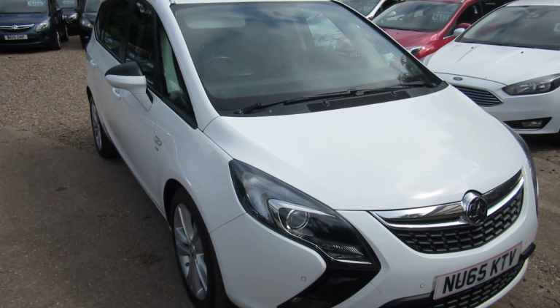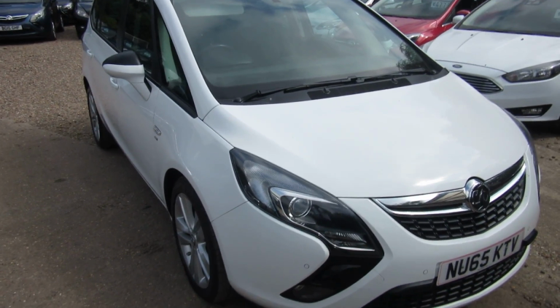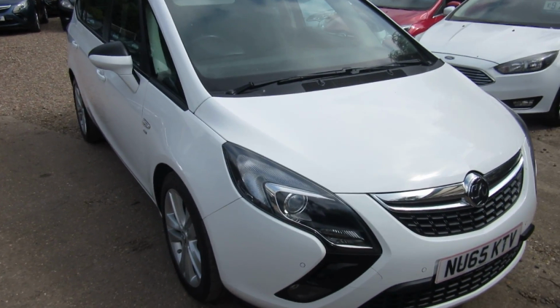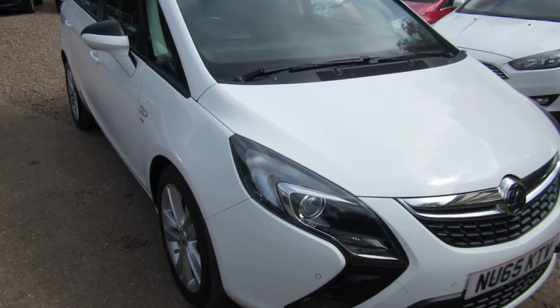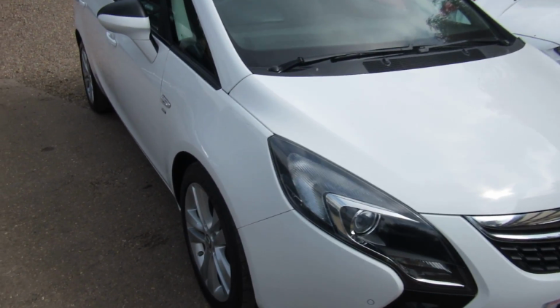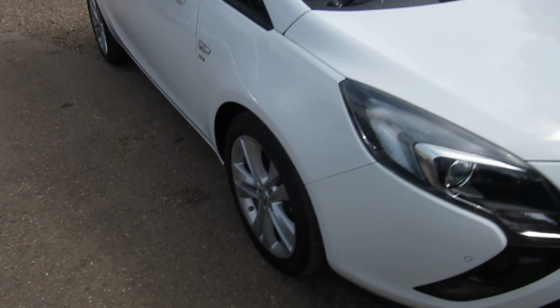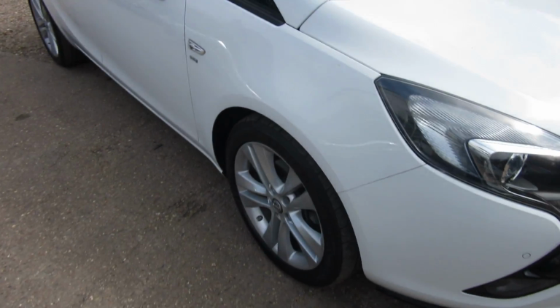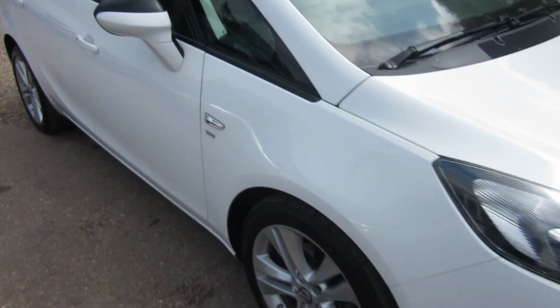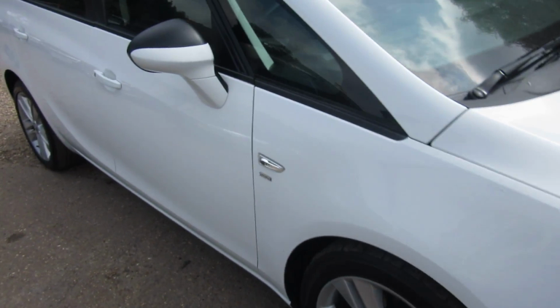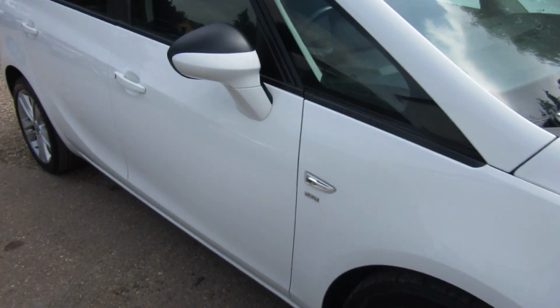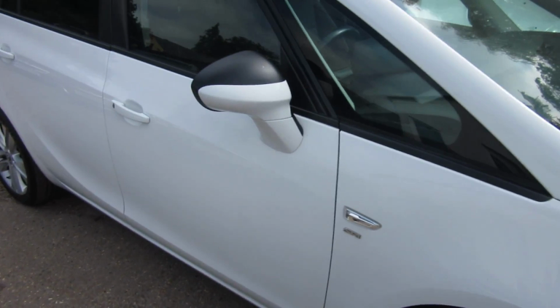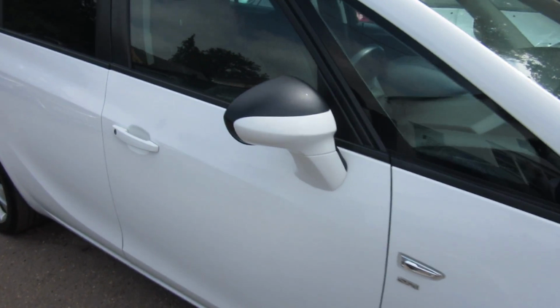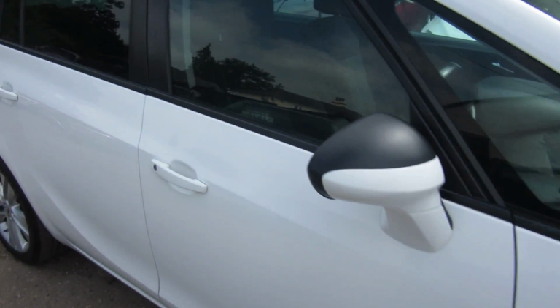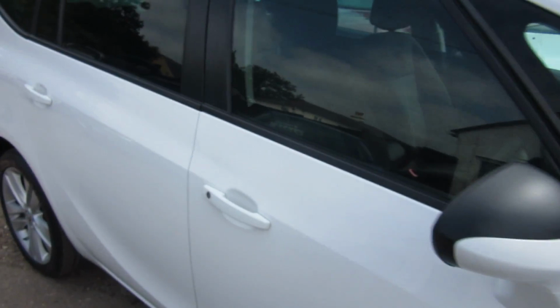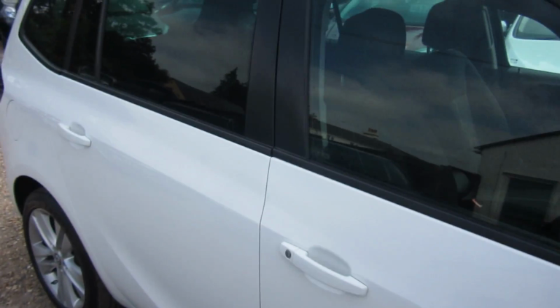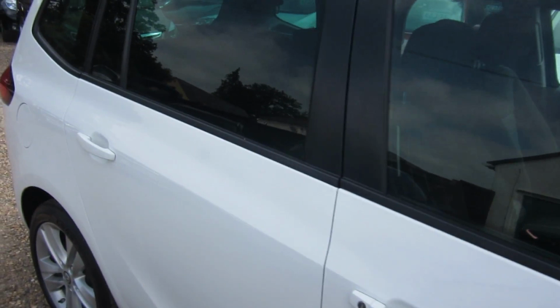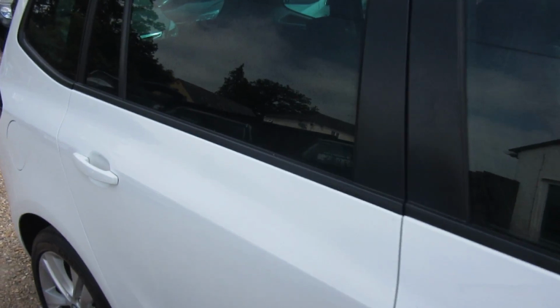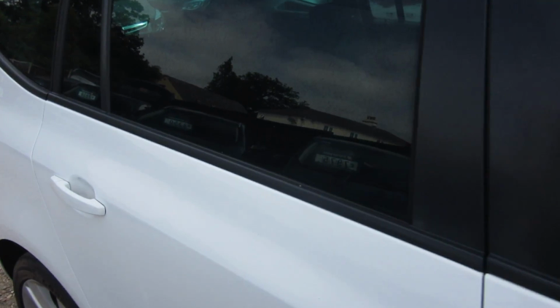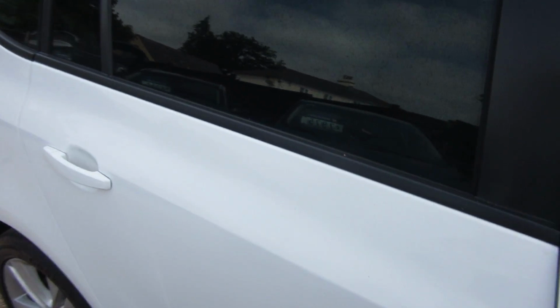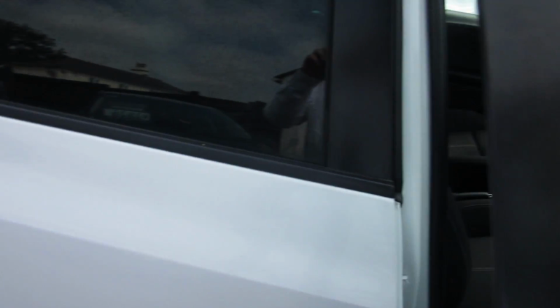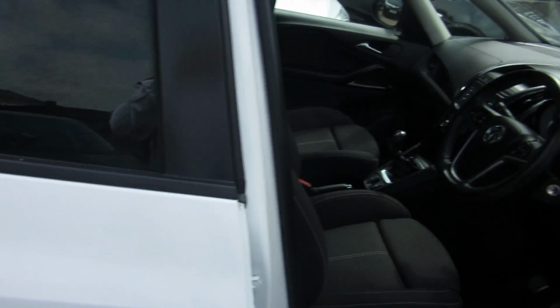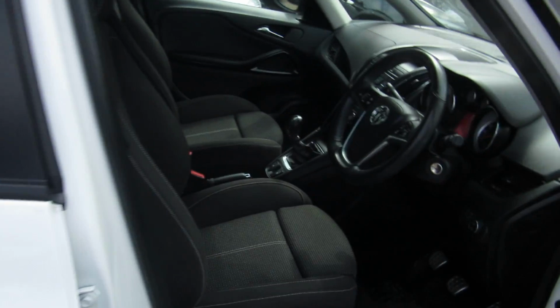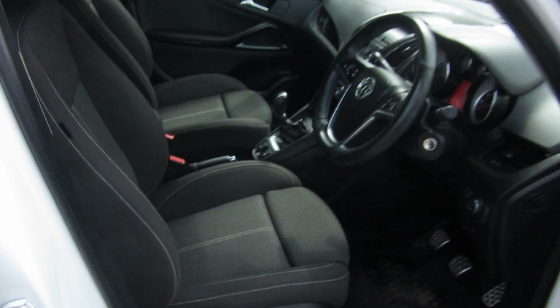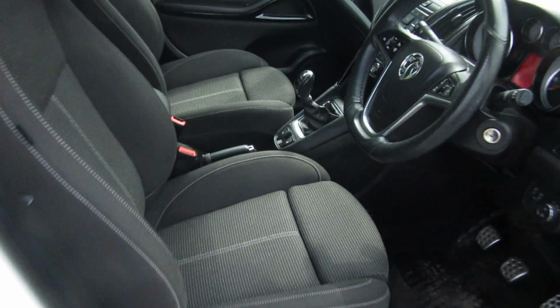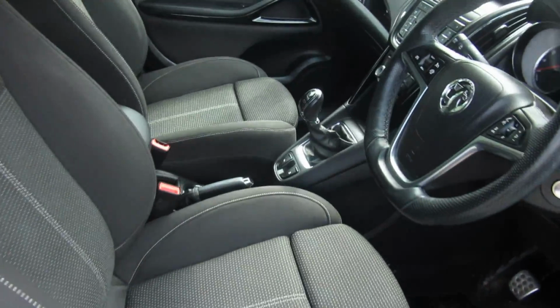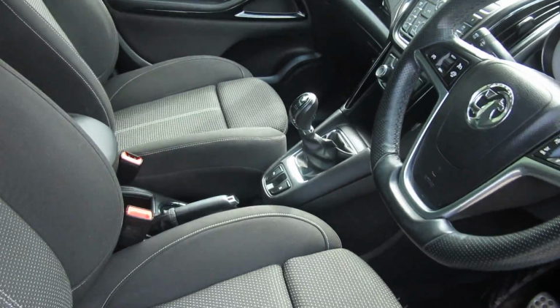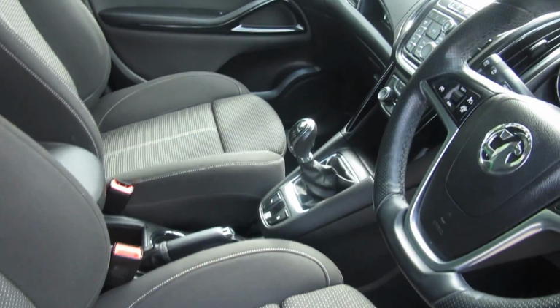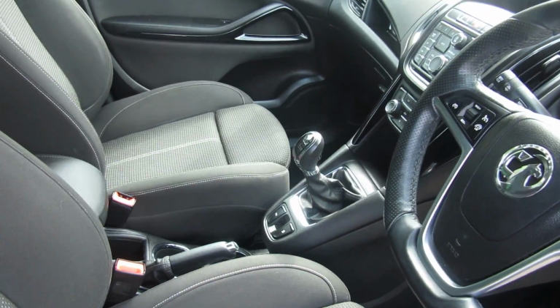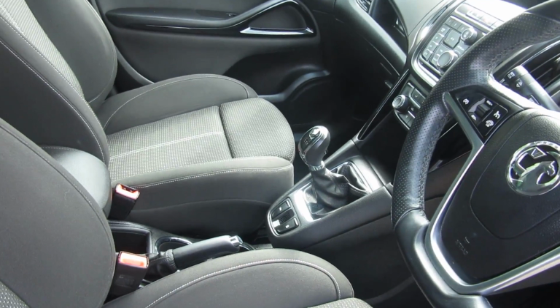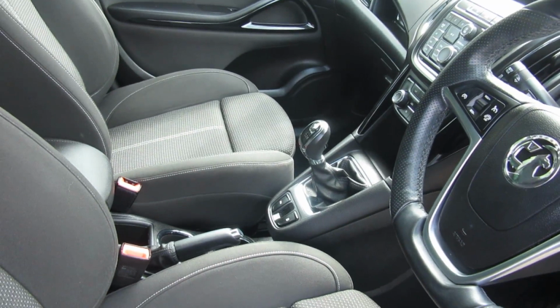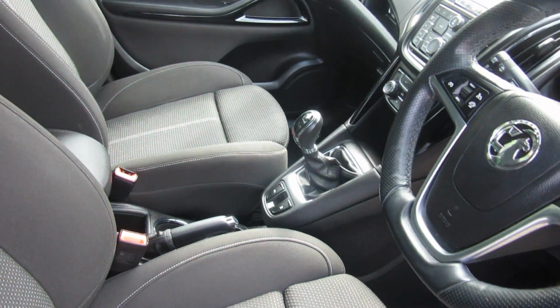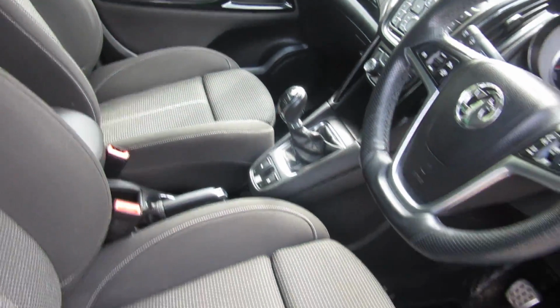Good morning. So here we've got a Vauxhall Zafira Tourer. It's an SRI model, 1.4 turbo petrol with a six-speed manual gearbox.